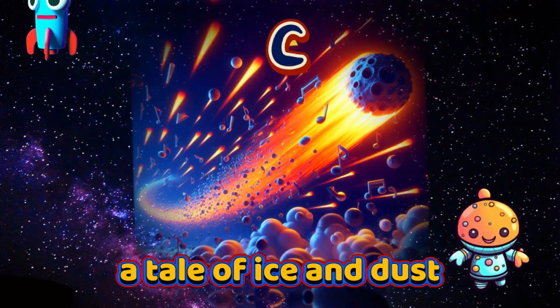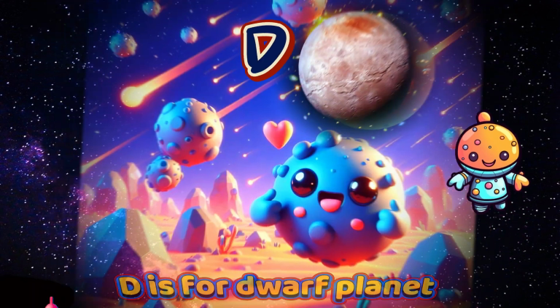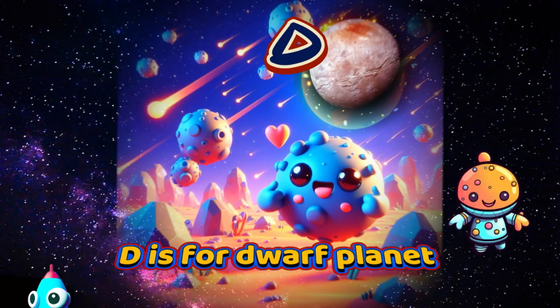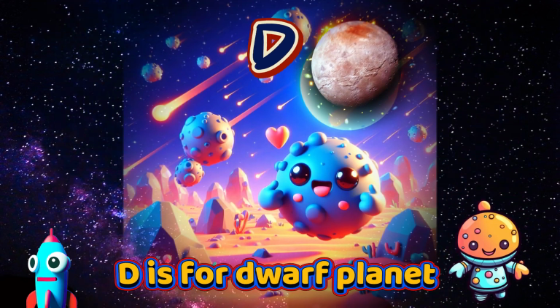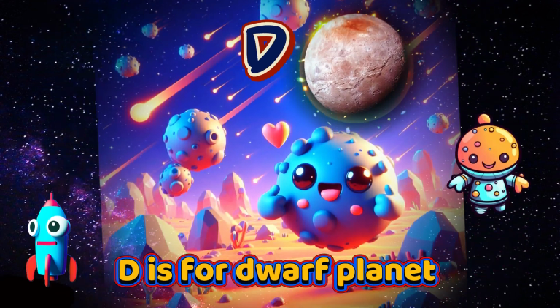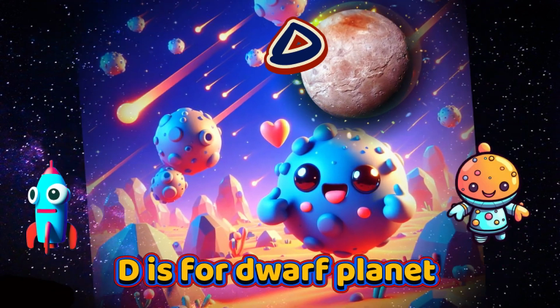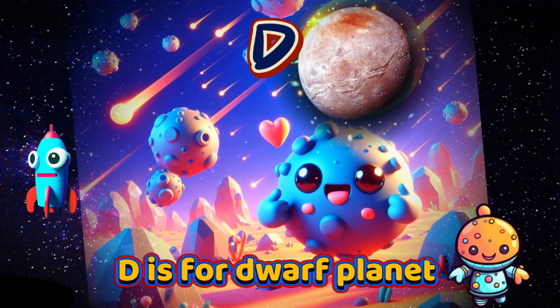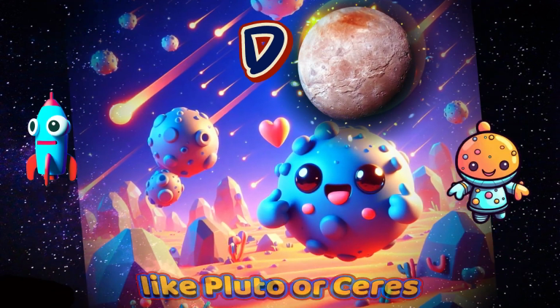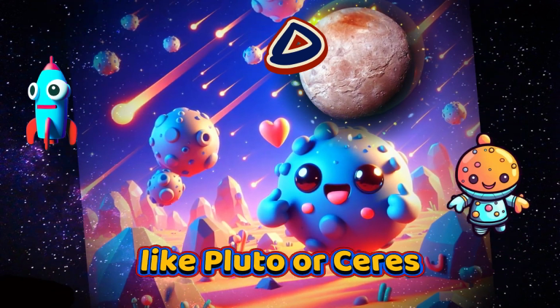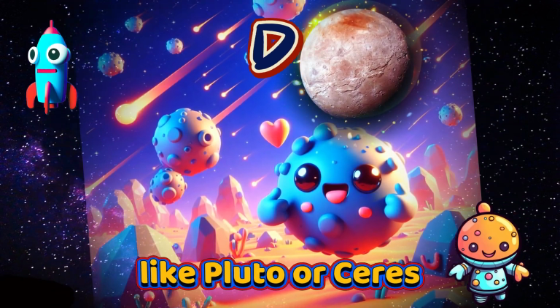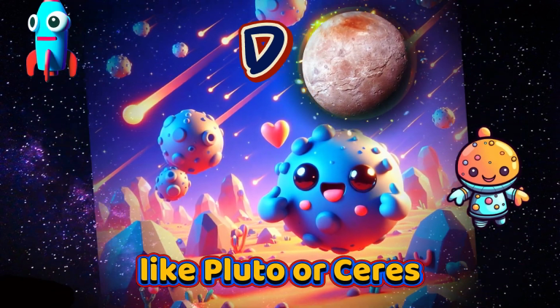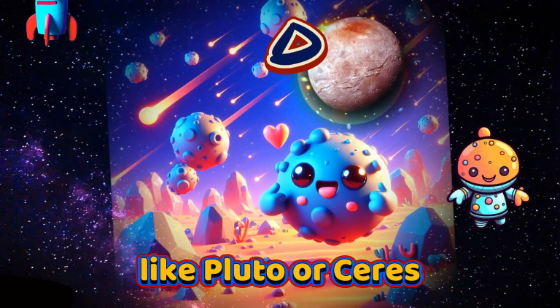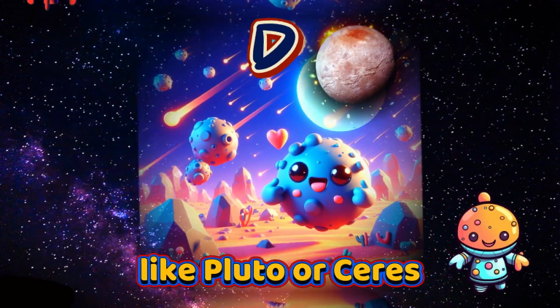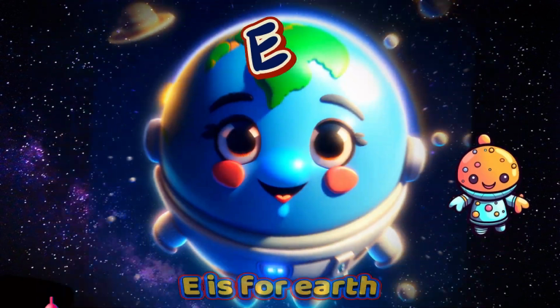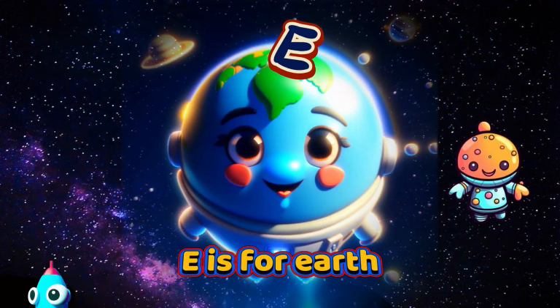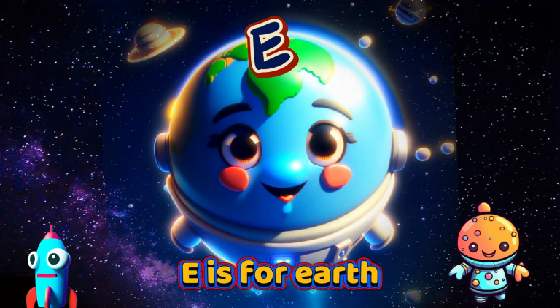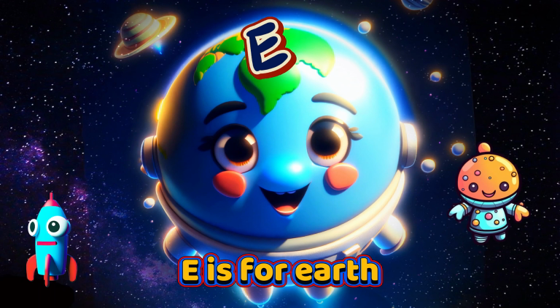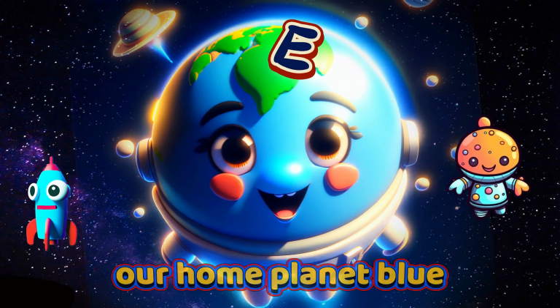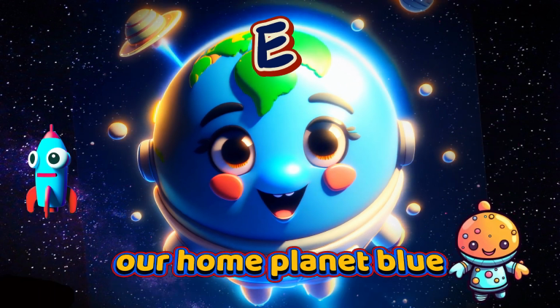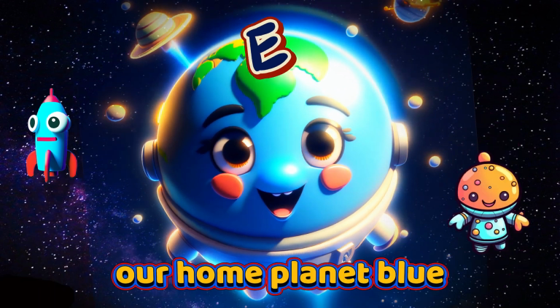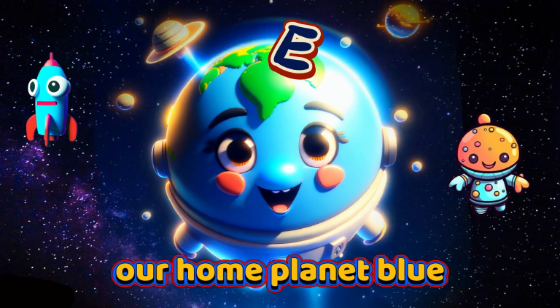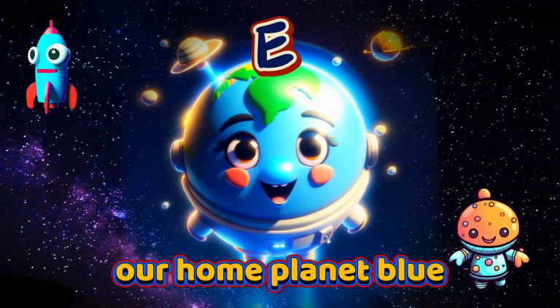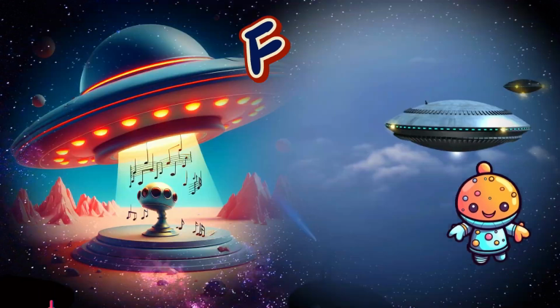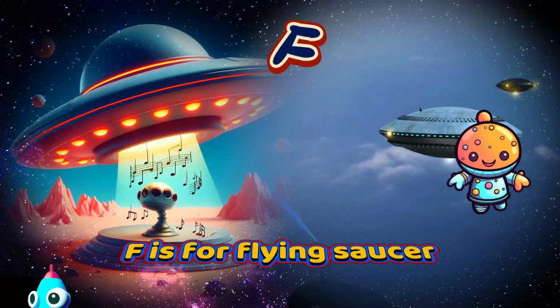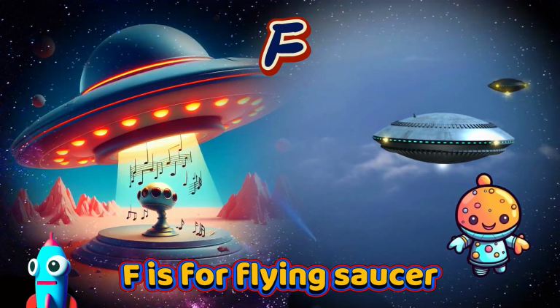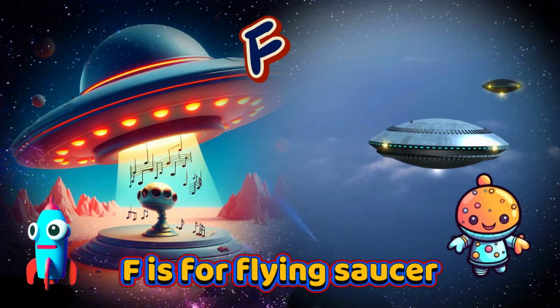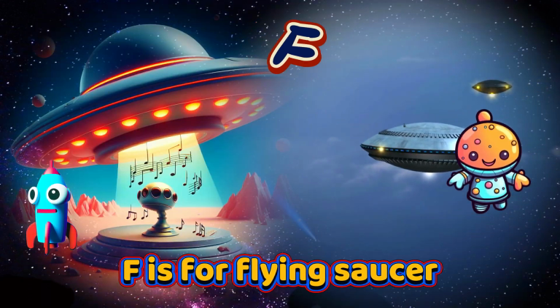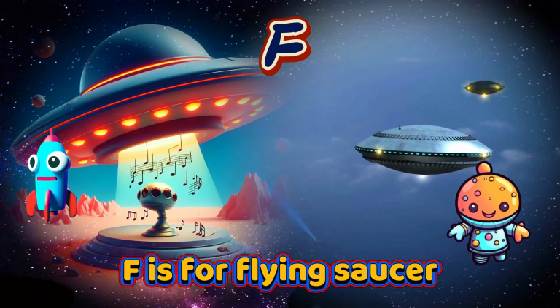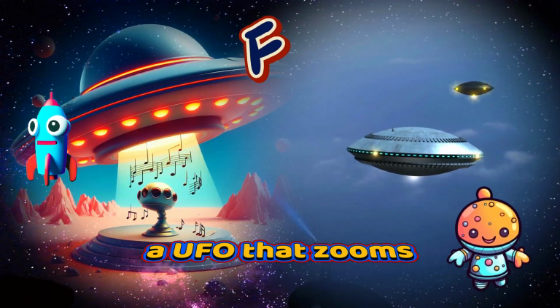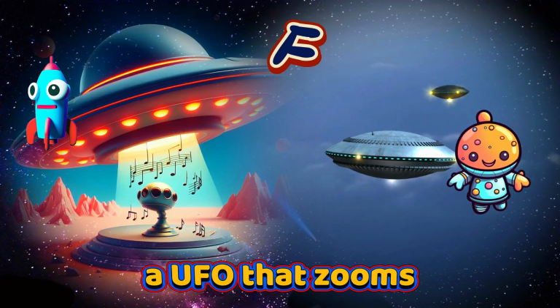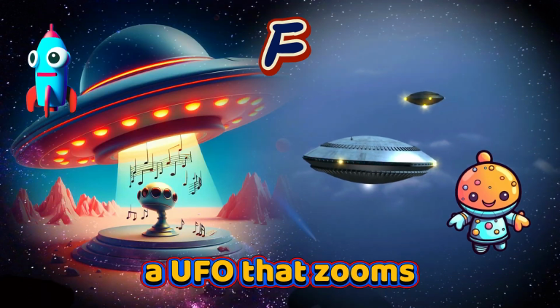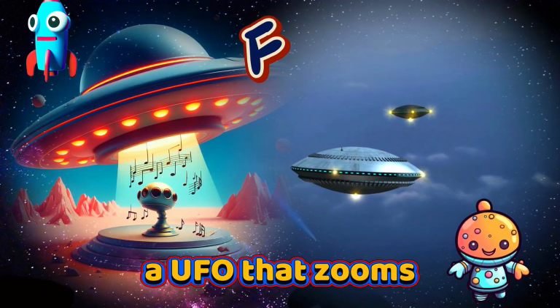D is for Dwarf Planet, like Pluto or Ceres. E is for Earth, our home planet Blue. F is for Flying Saucer, a UFO that zooms.